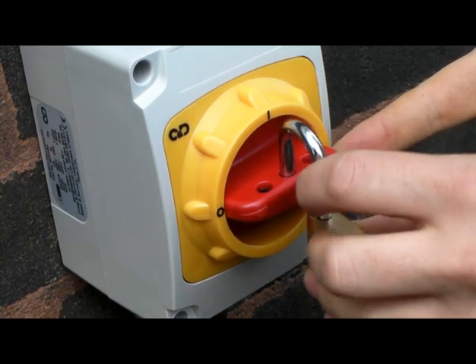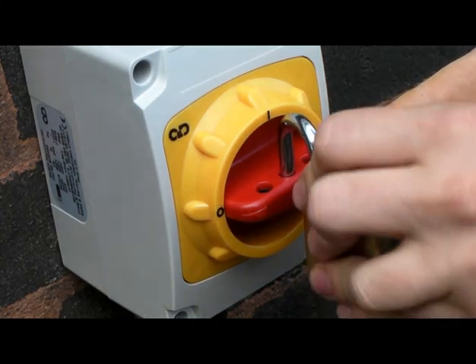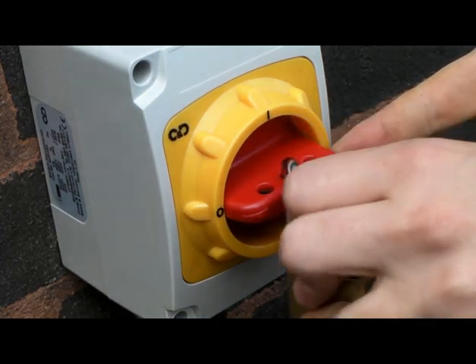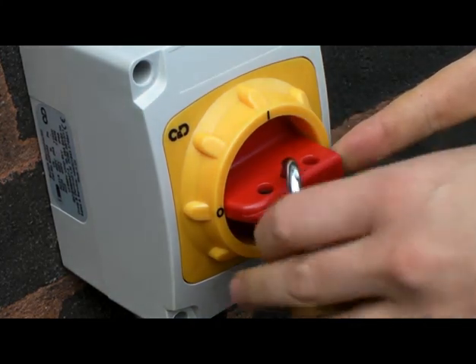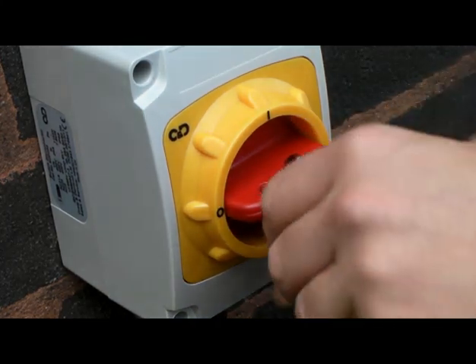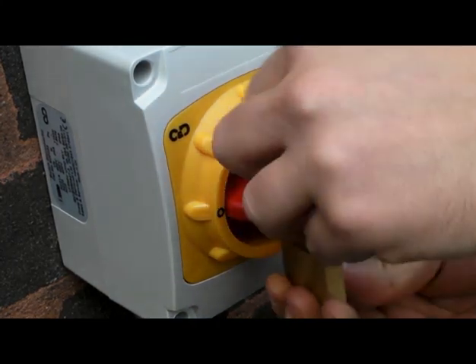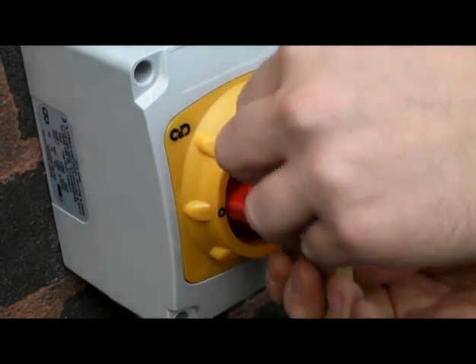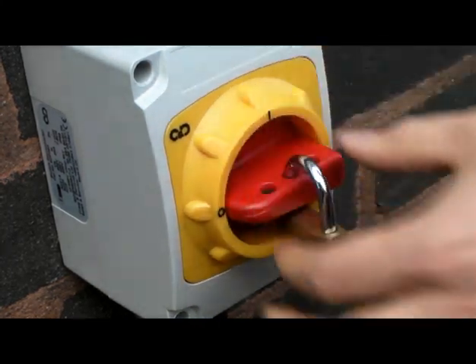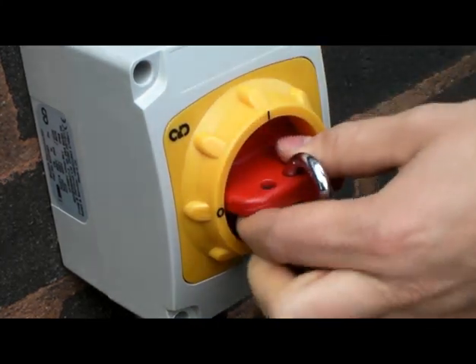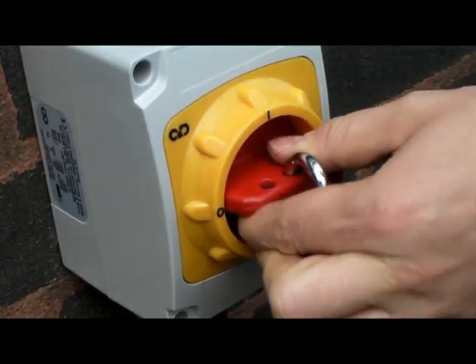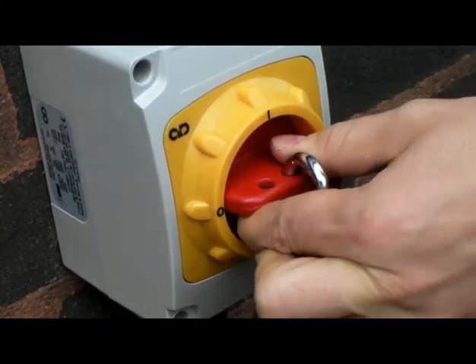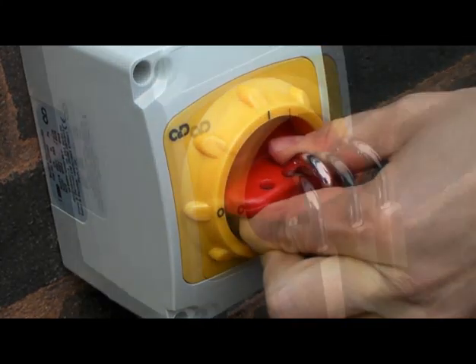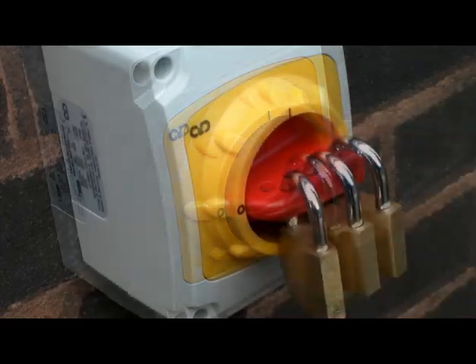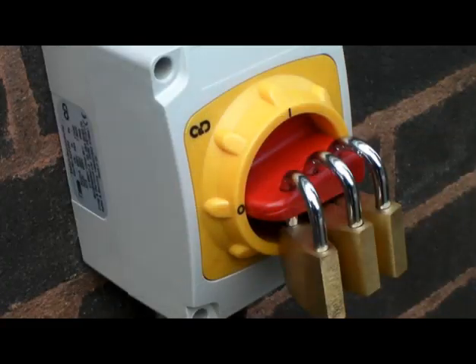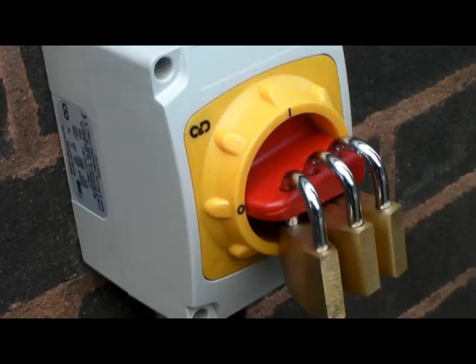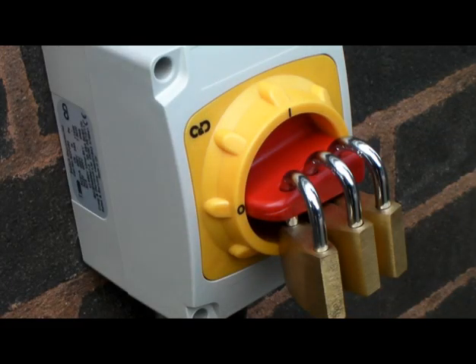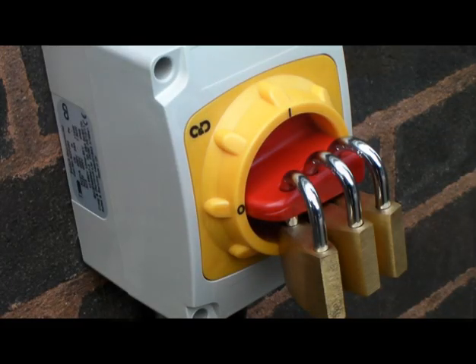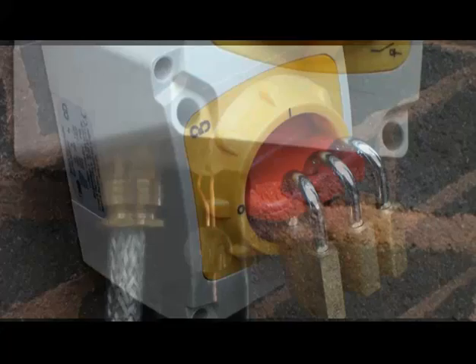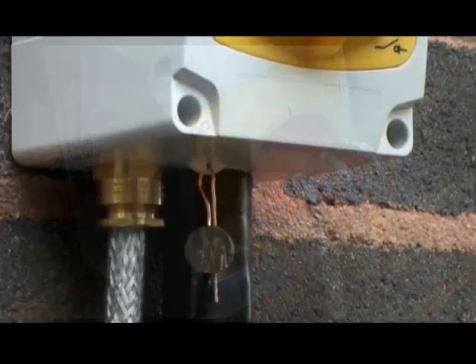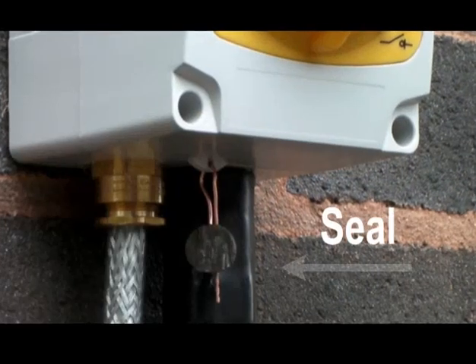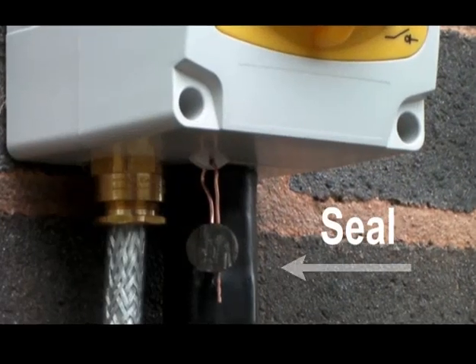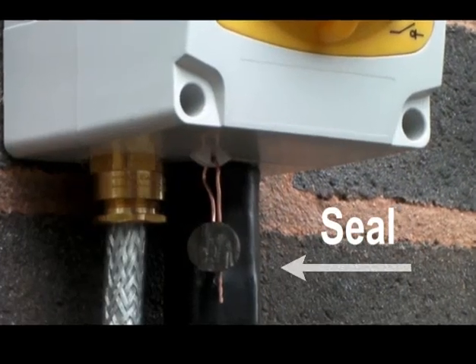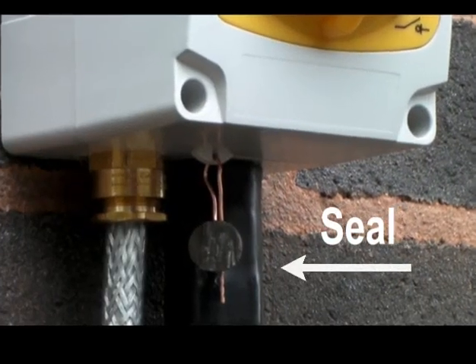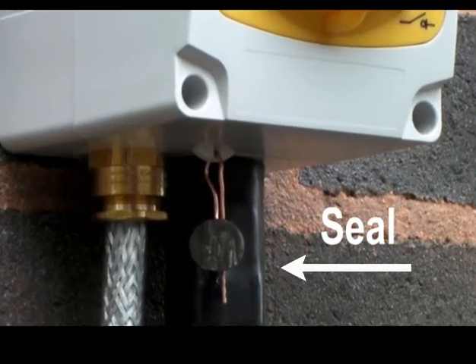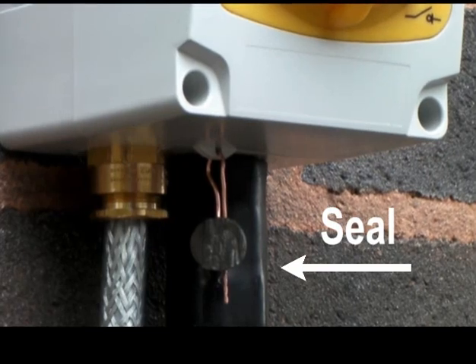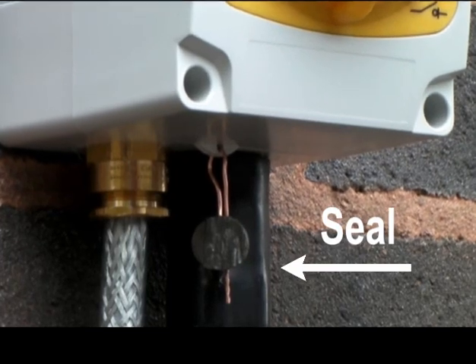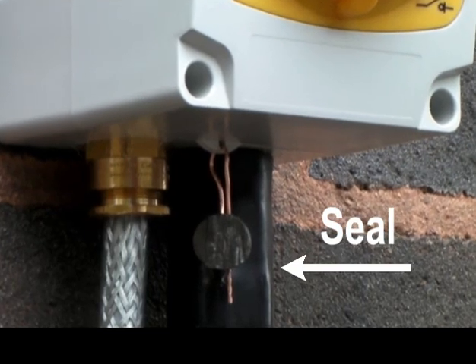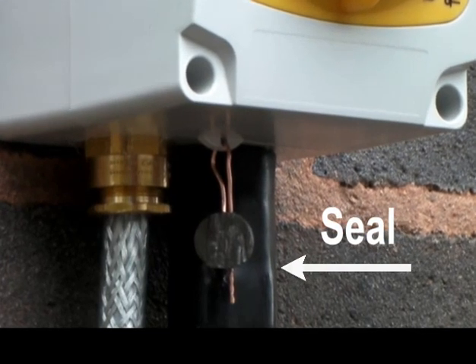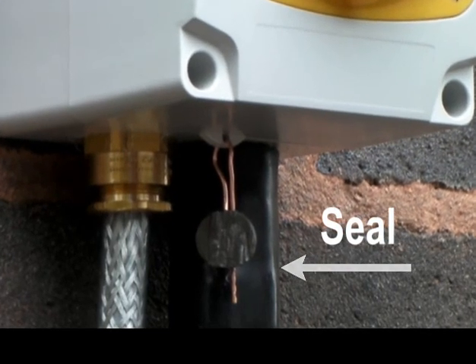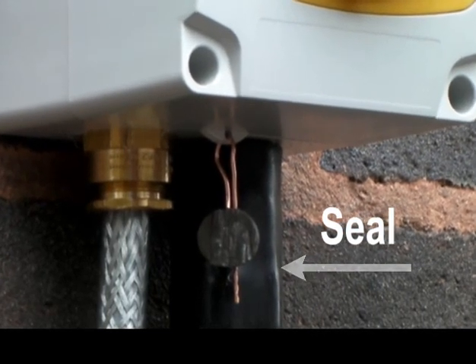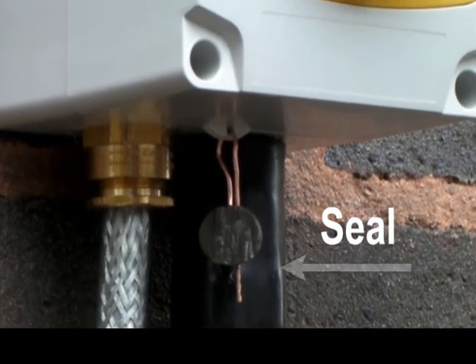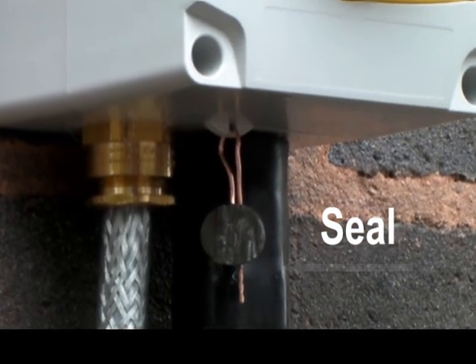By pressing the handle or interlock button, up to three padlocks can be inserted to prevent the switch being turned on. And finally, as a security feature, a sealing device can be inserted to prevent tampering of the enclosure.